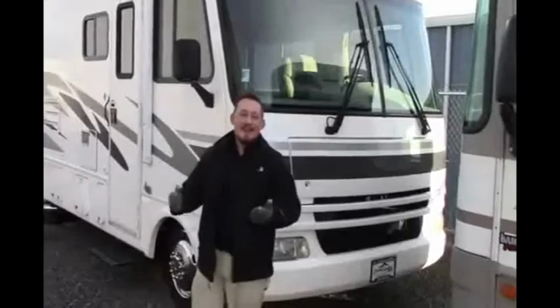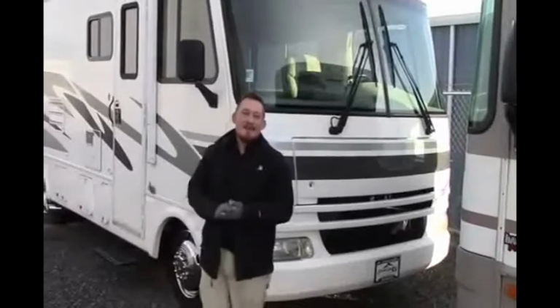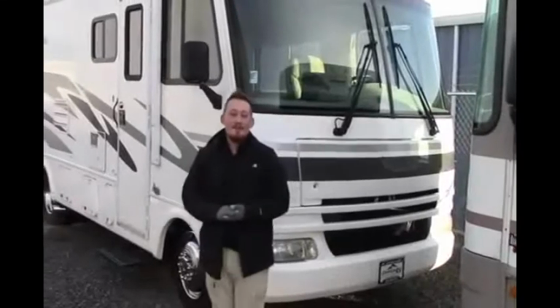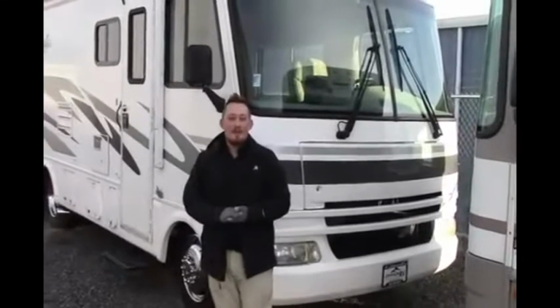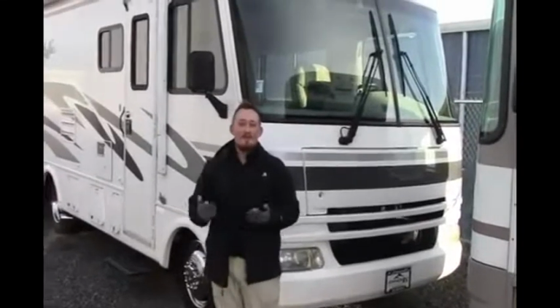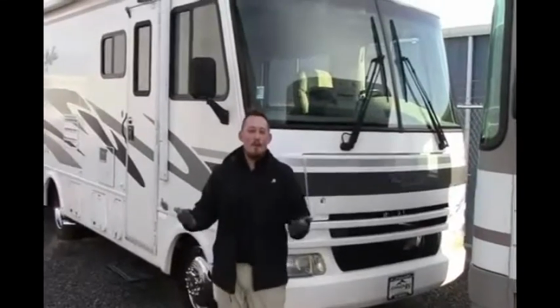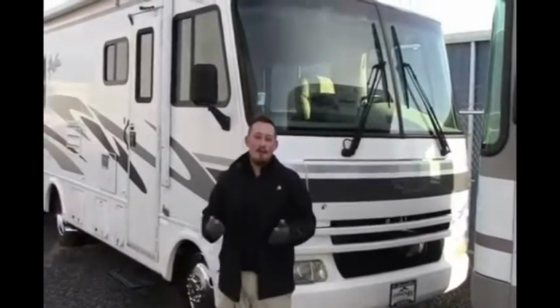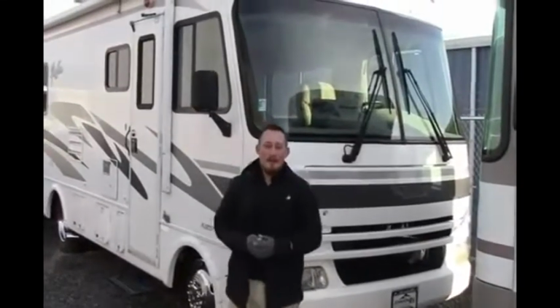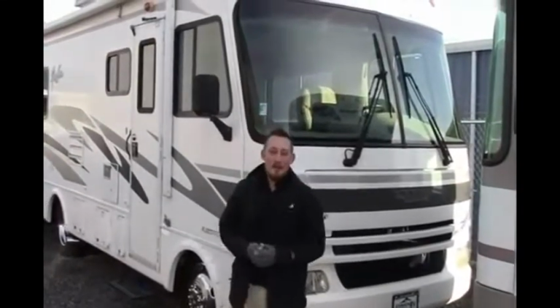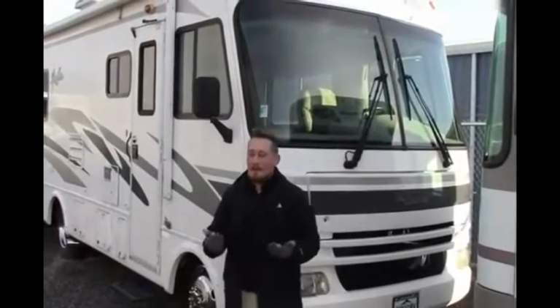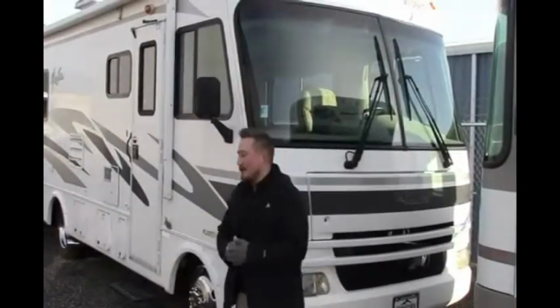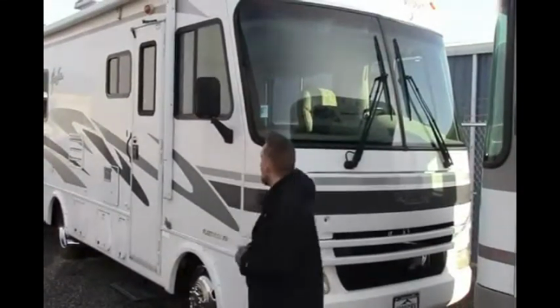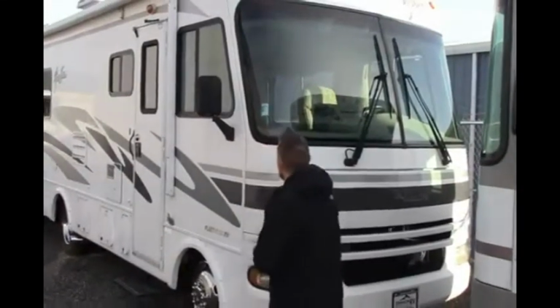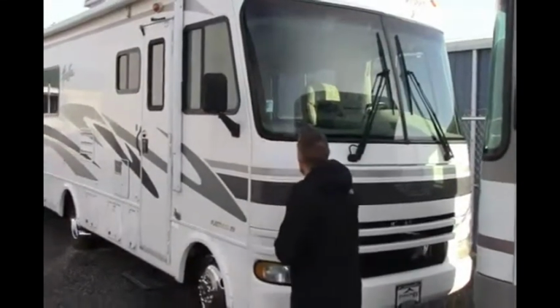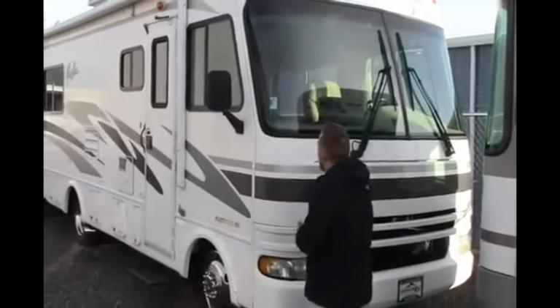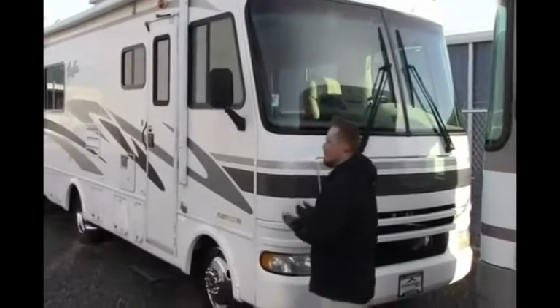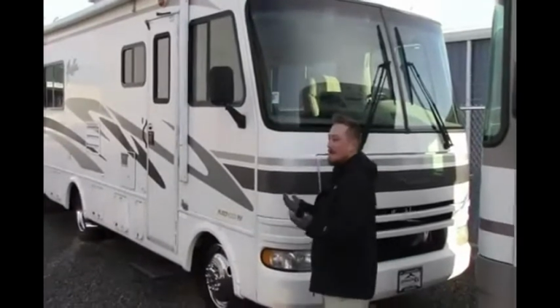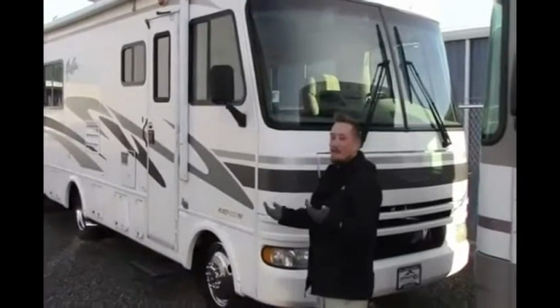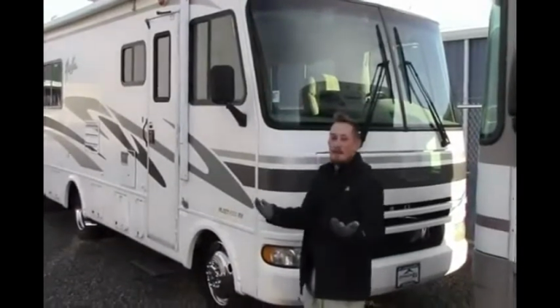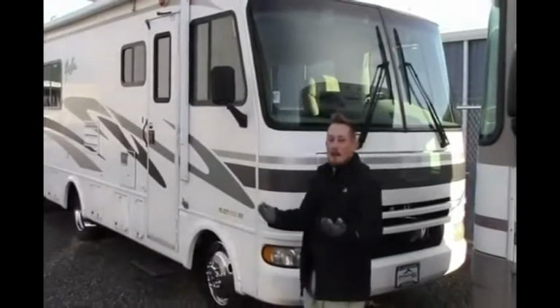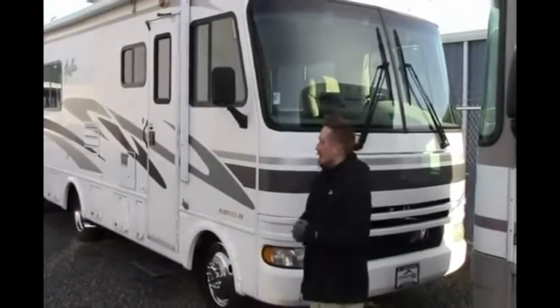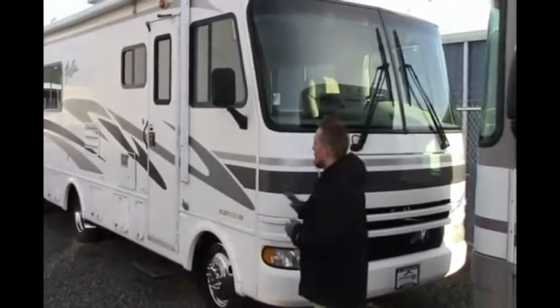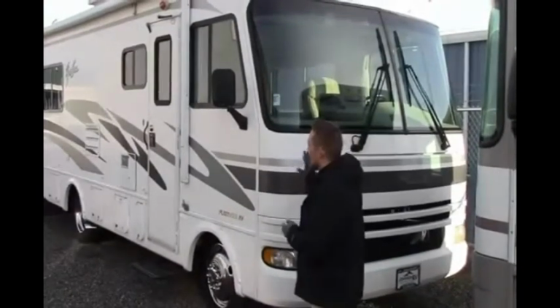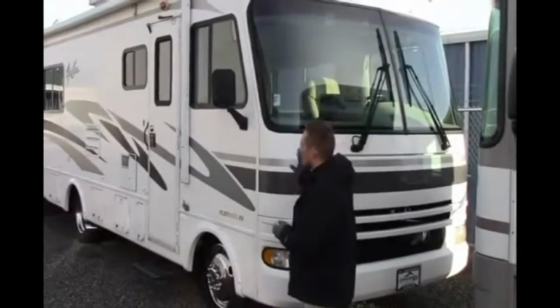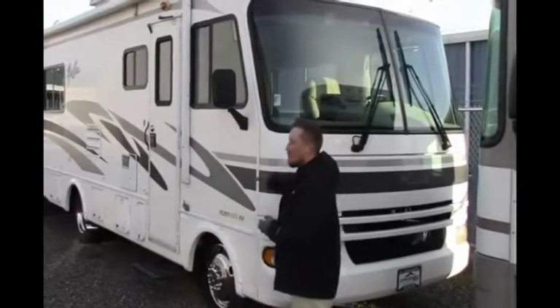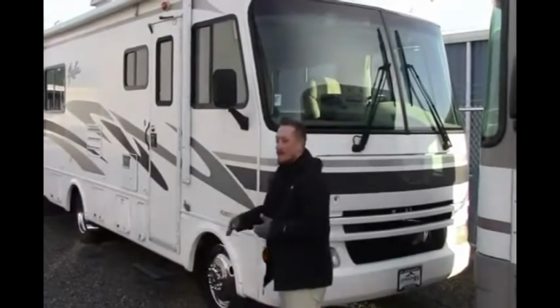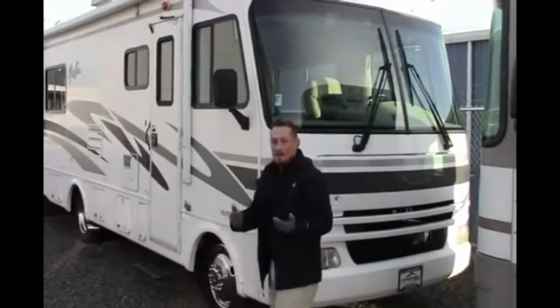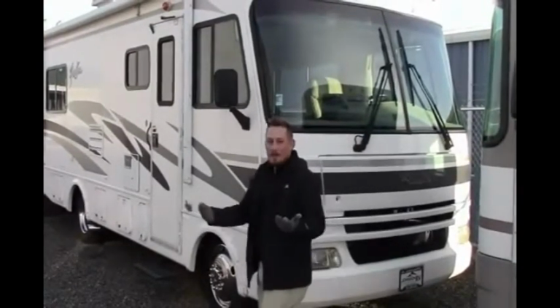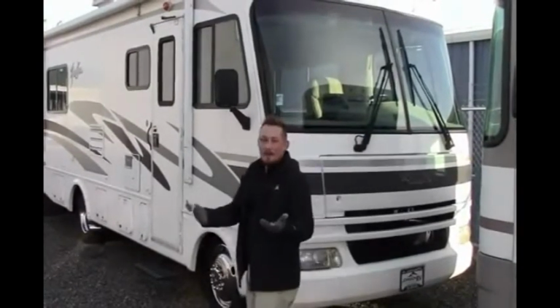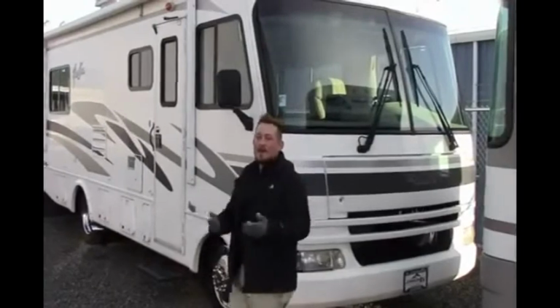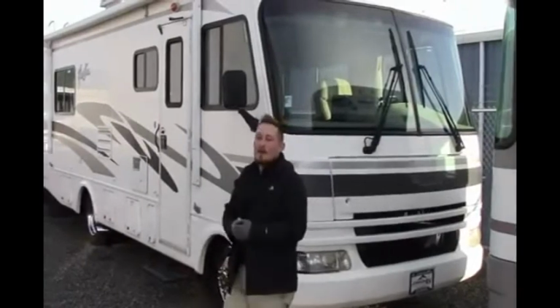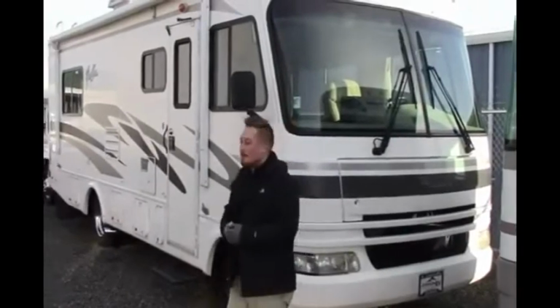Hey guys, it's James here with Johnson RV in Puyallup, Washington, and today we're going to take a quick second to look at a 2003 Fleetwood Fiesta 26Y. This is actually featured on the Workhorse chassis, the 8.1 liter with an Allison transmission.